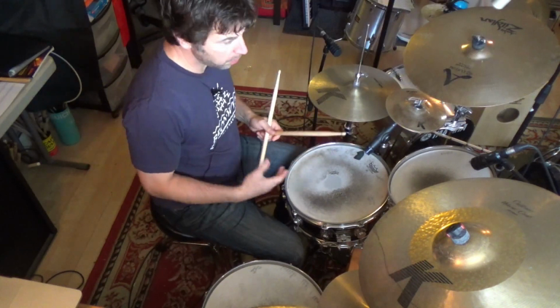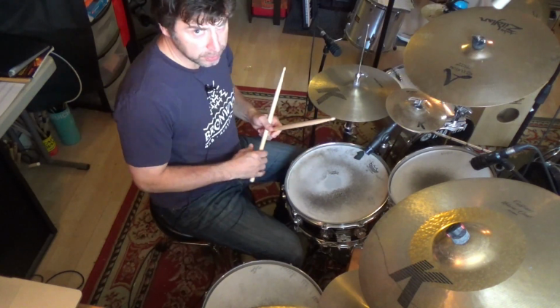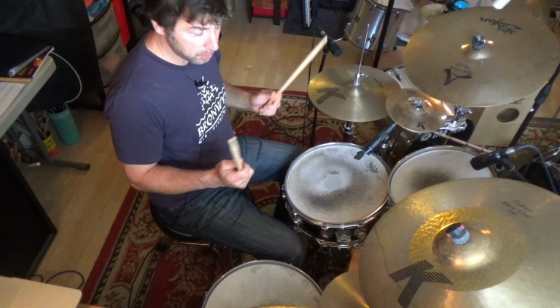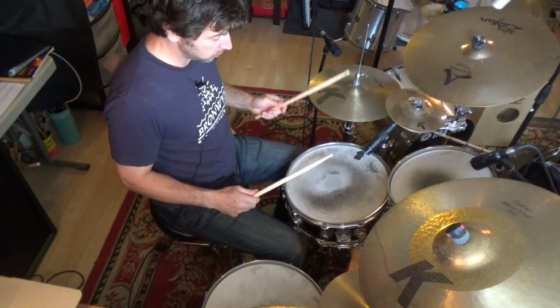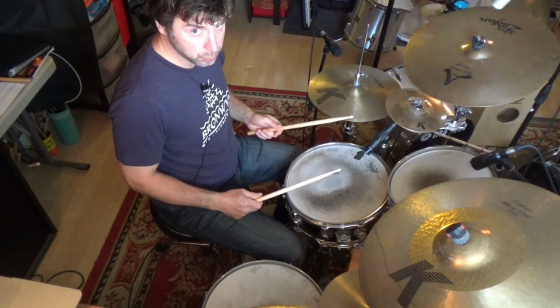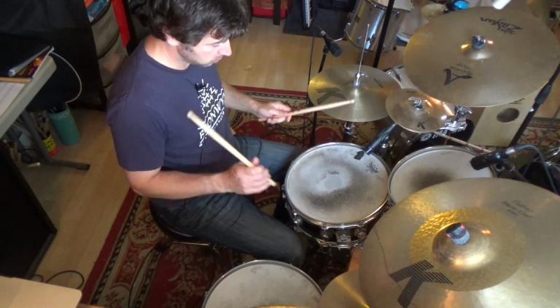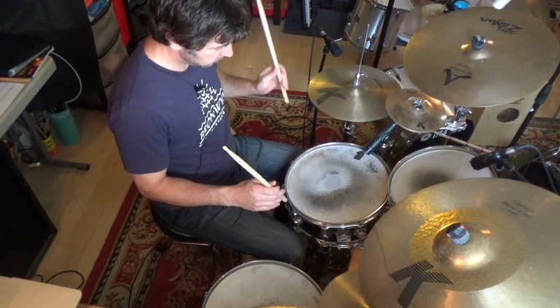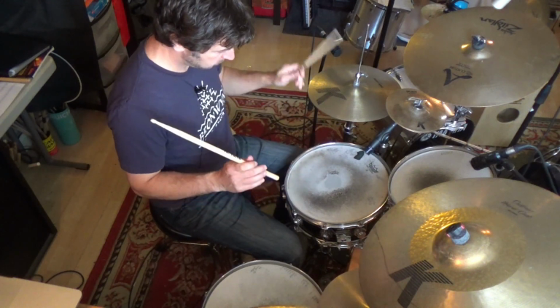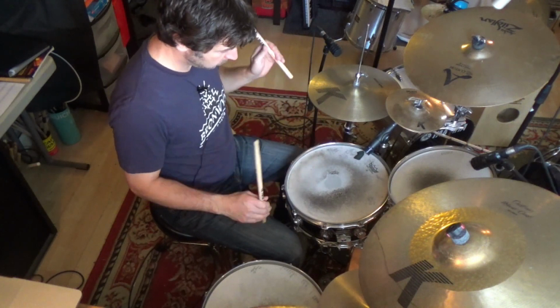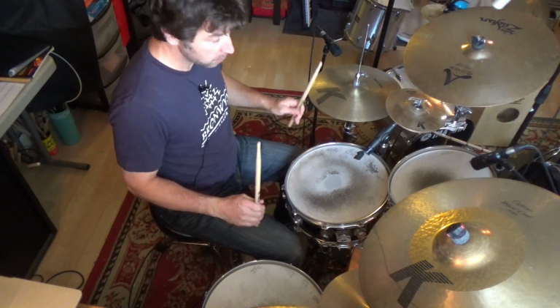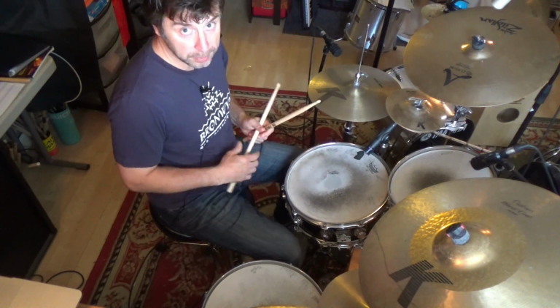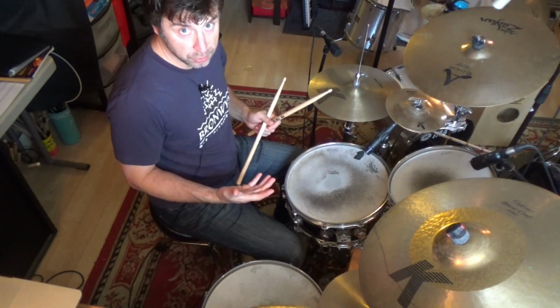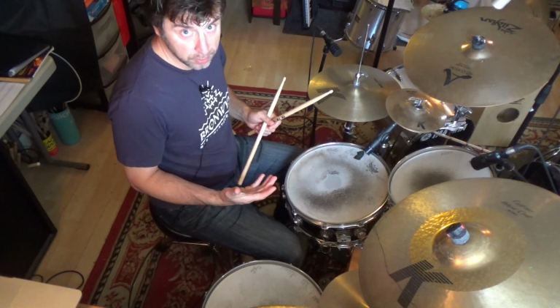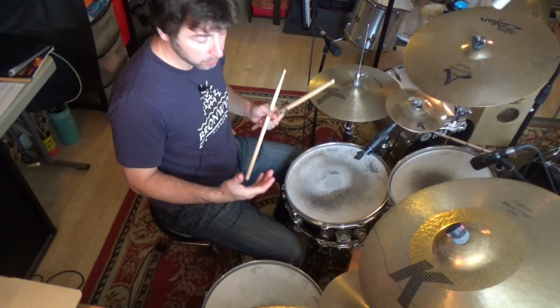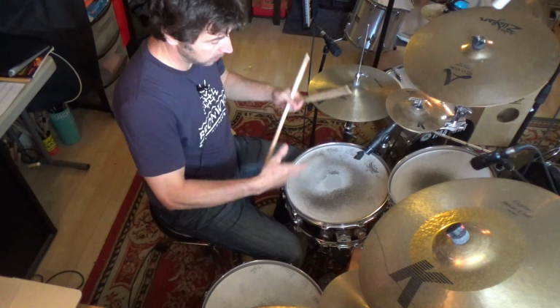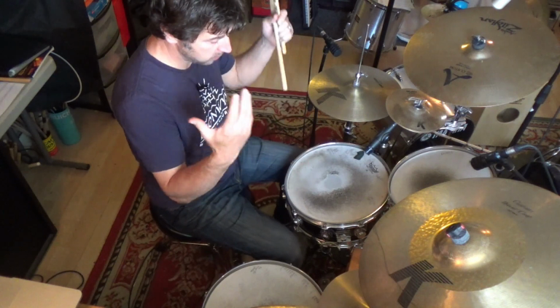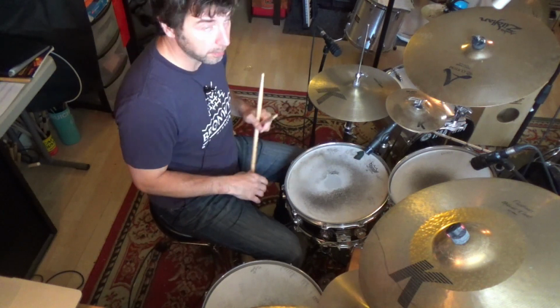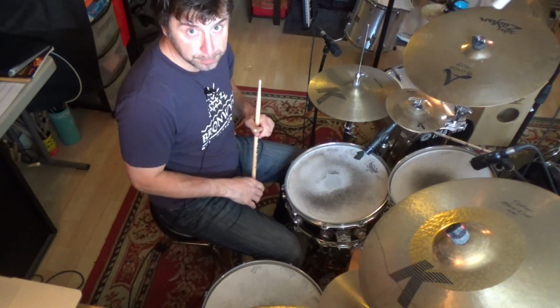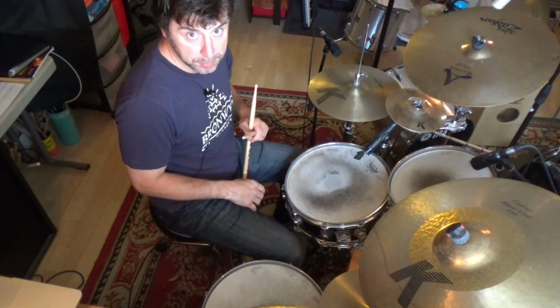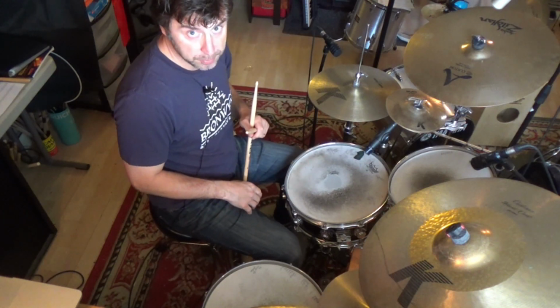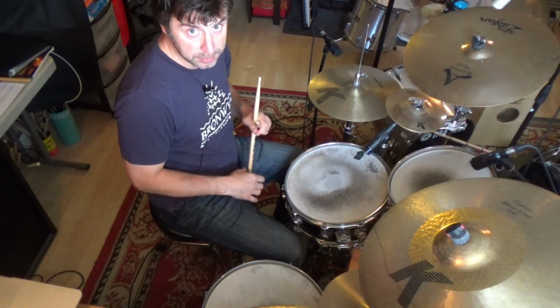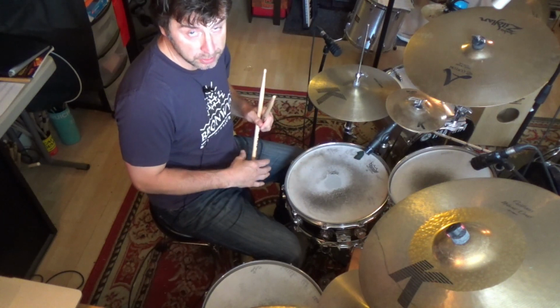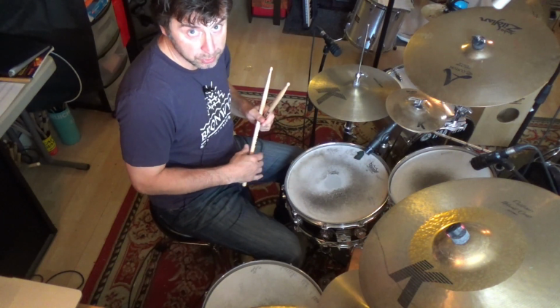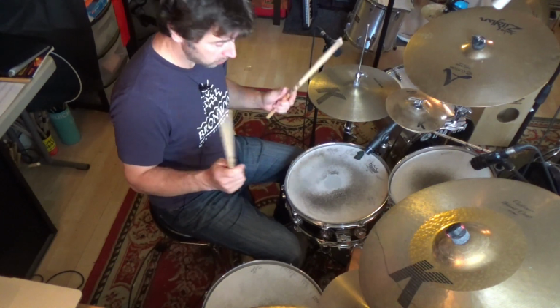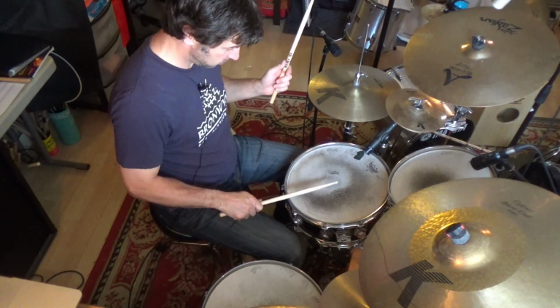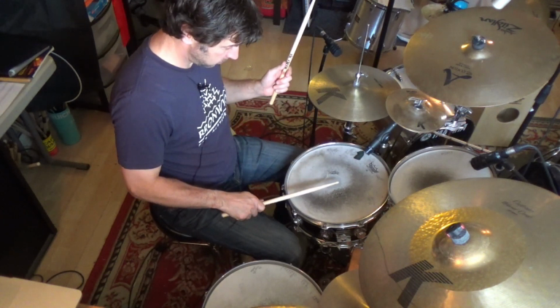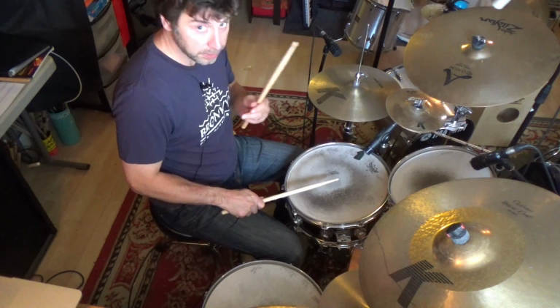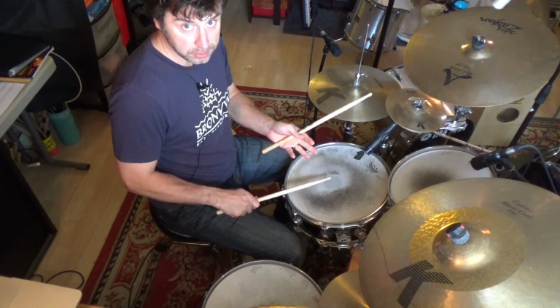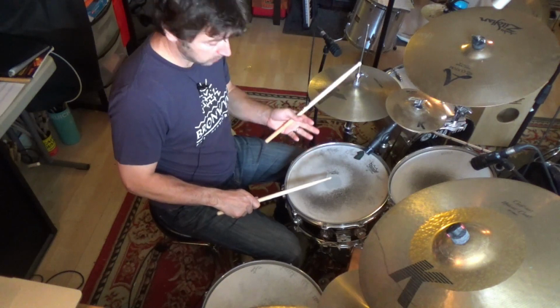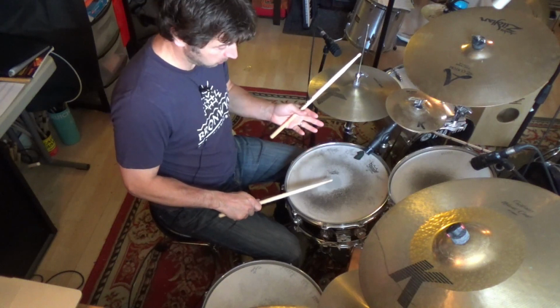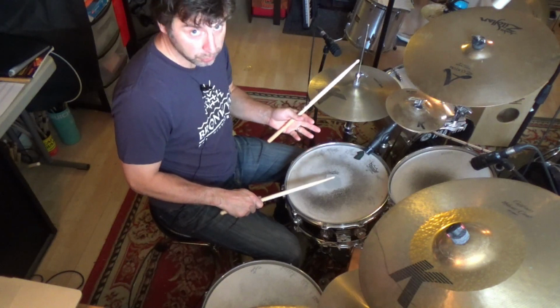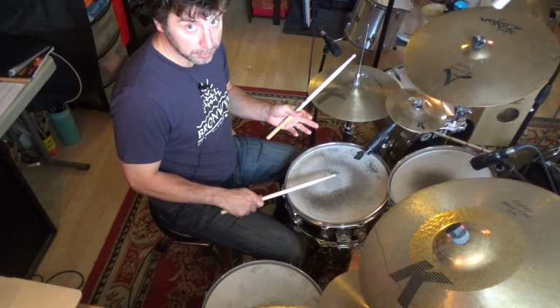I want to stress that I'm also using full strokes when I'm playing the exercise right now, so I'm letting the stick have as big a rebound as it possibly can, as opposed to getting the stick stuck down near the drum head.